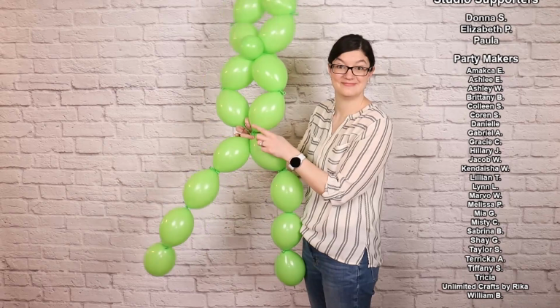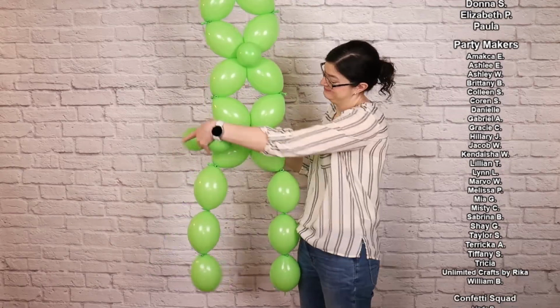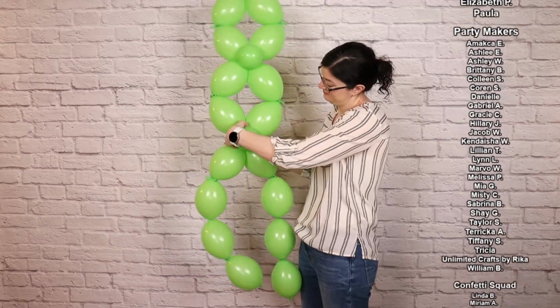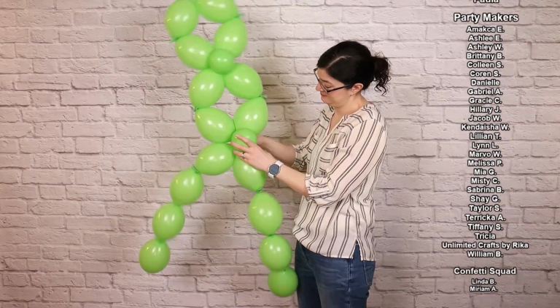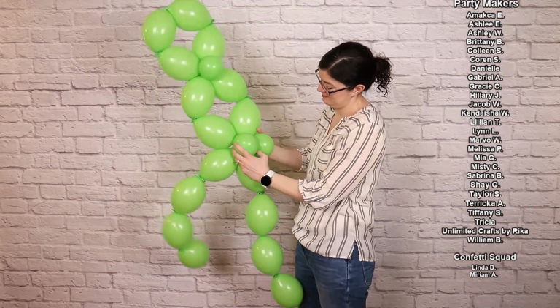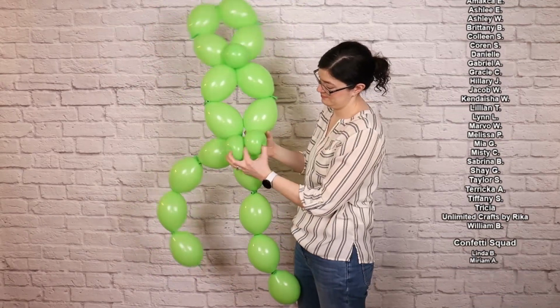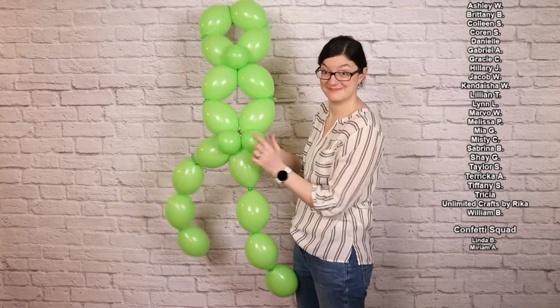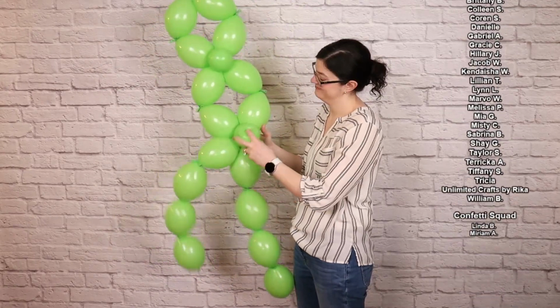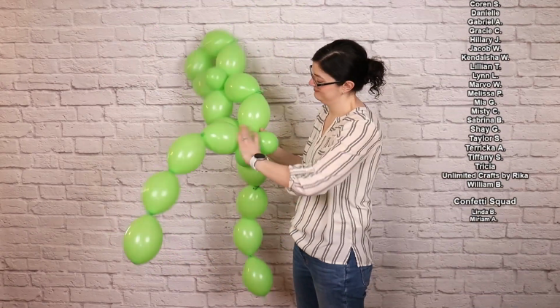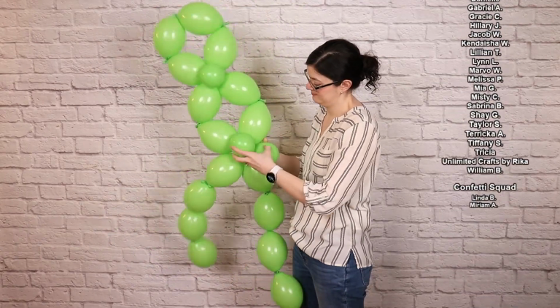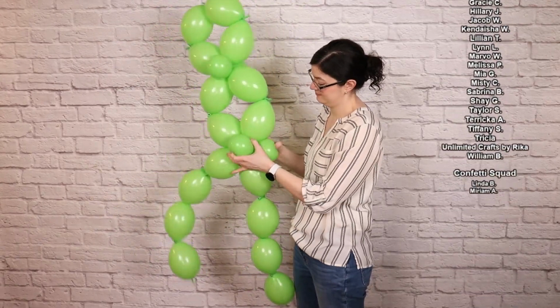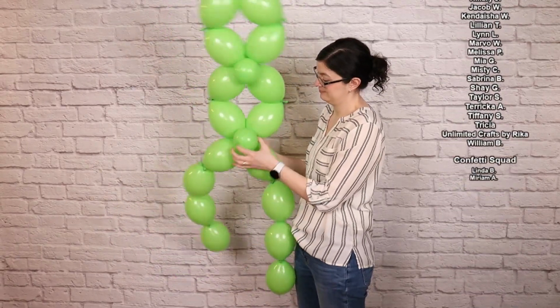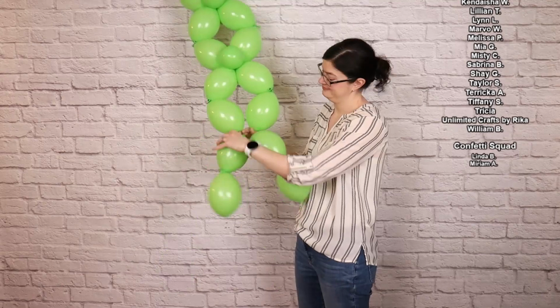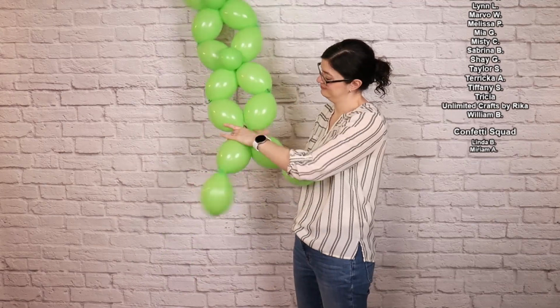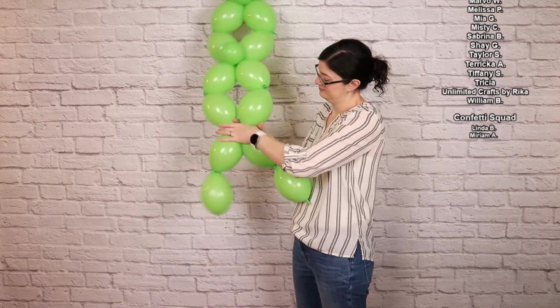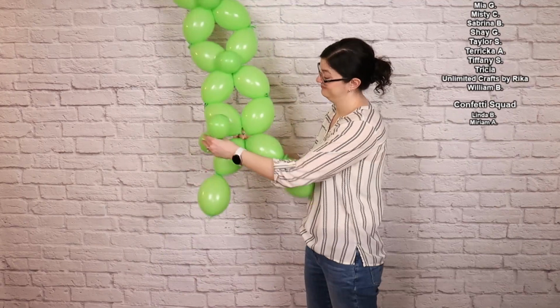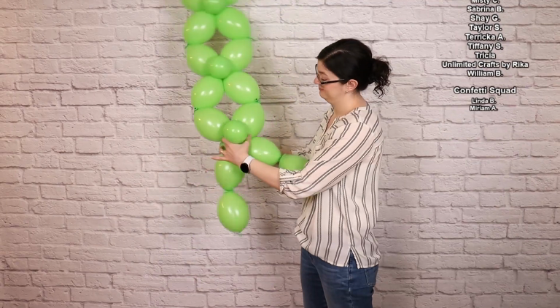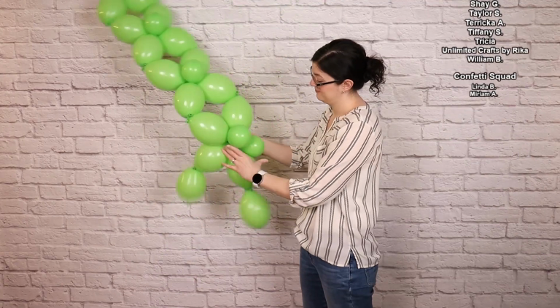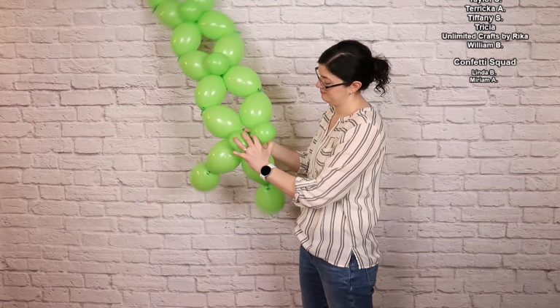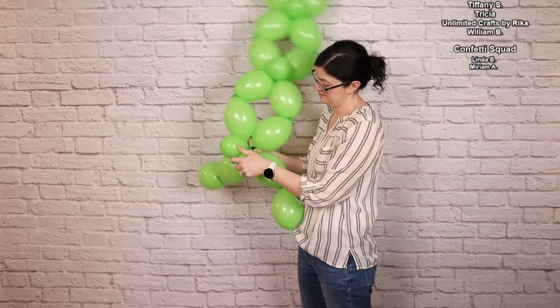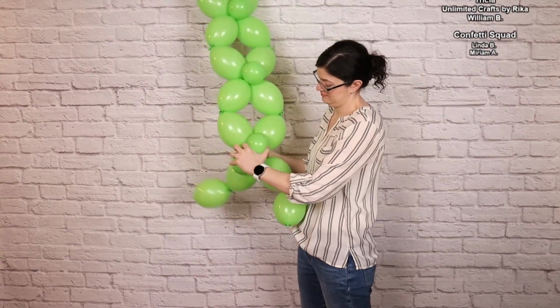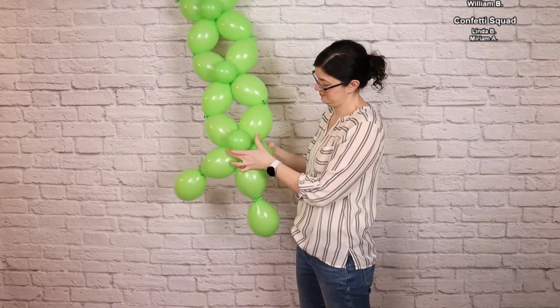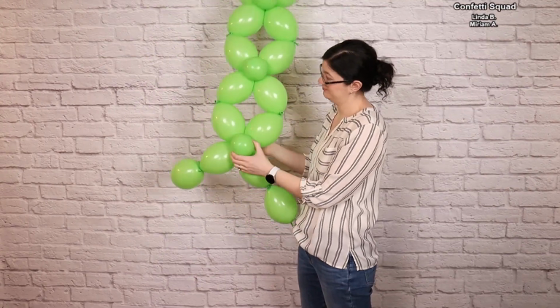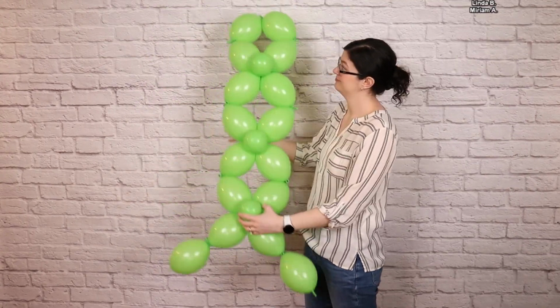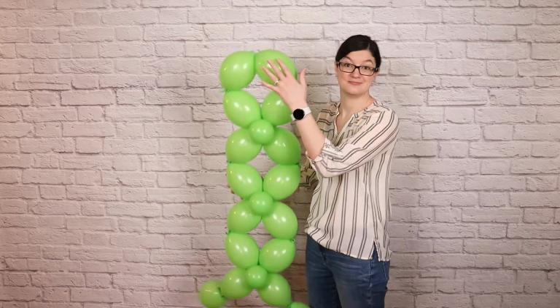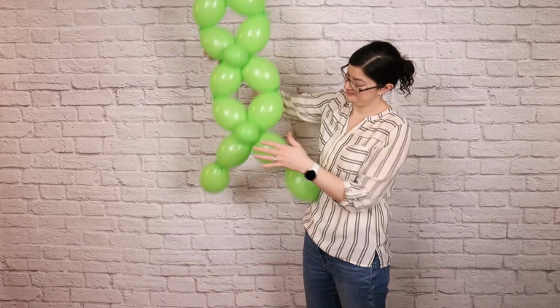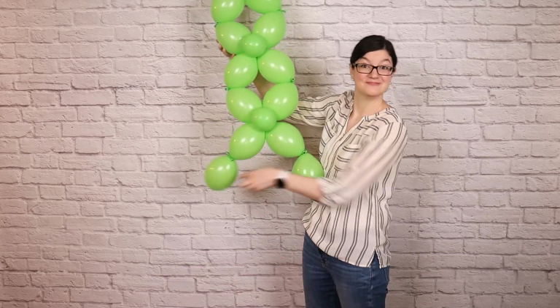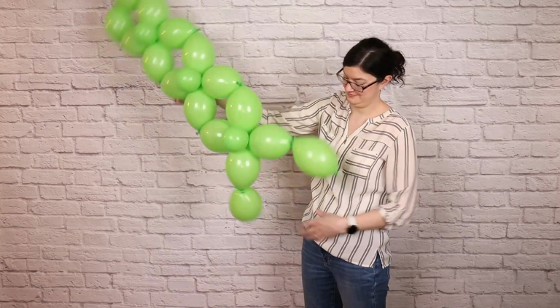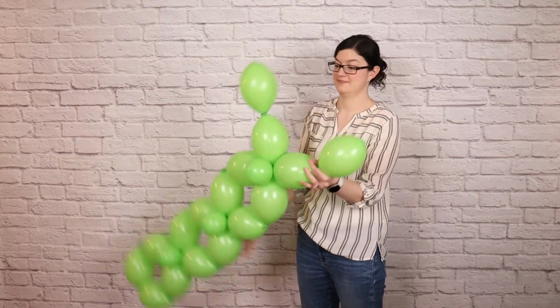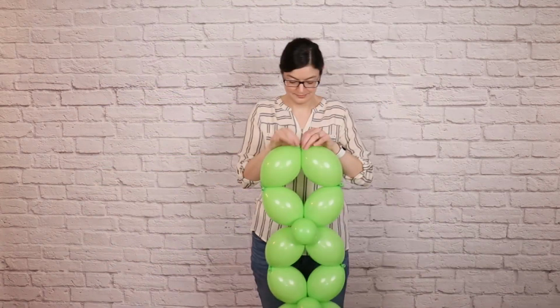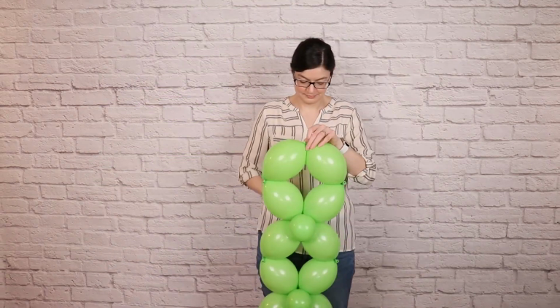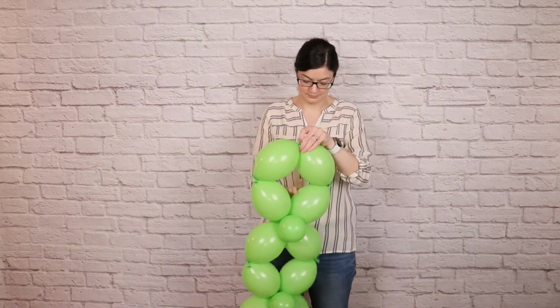If you'd like a little extra help assembling this clover, I've got a set of digital plans linked in the description box below. These include step-by-step written instructions, detailed full-color illustrations, as well as a complete supply list for today's project.